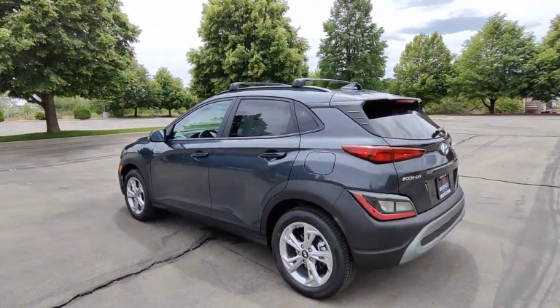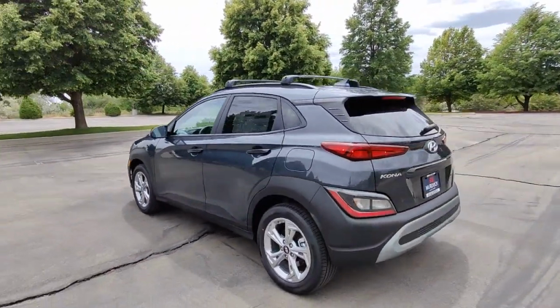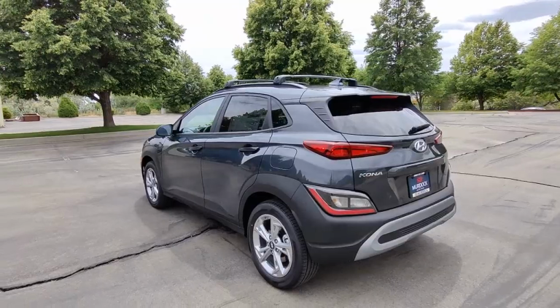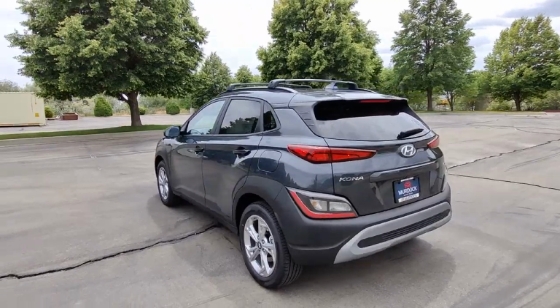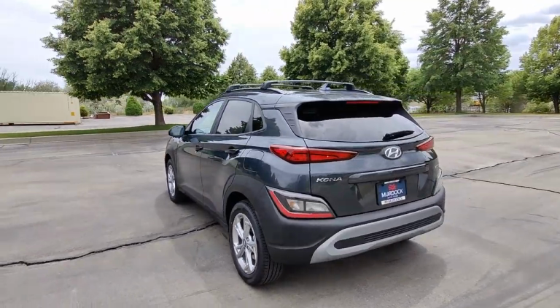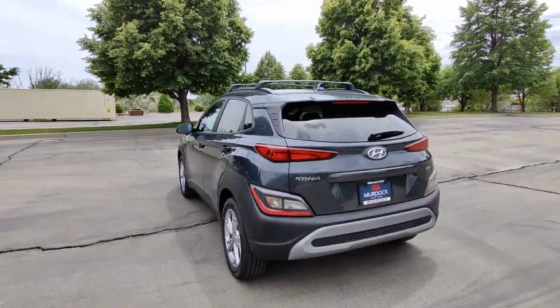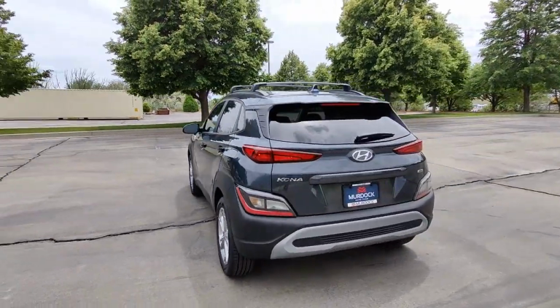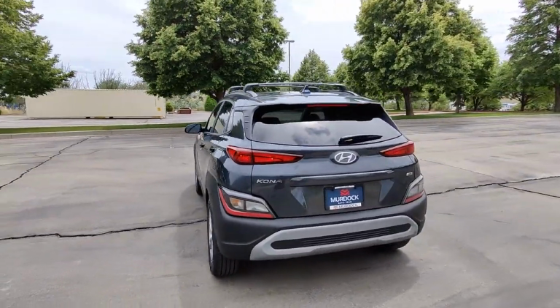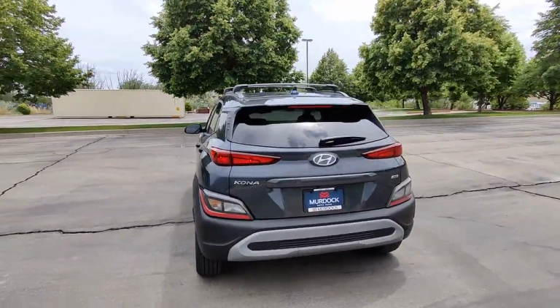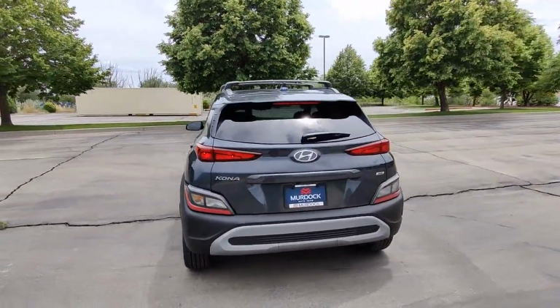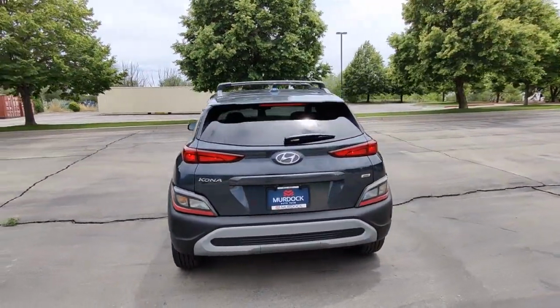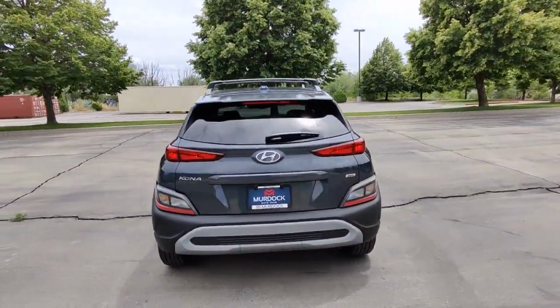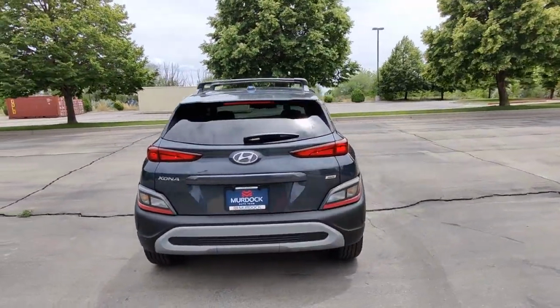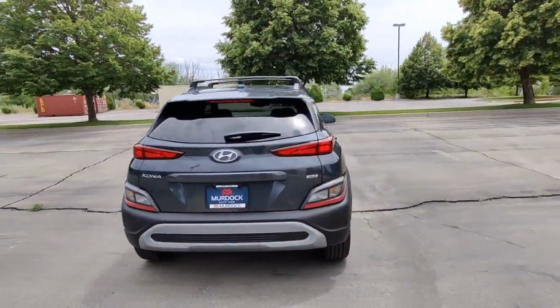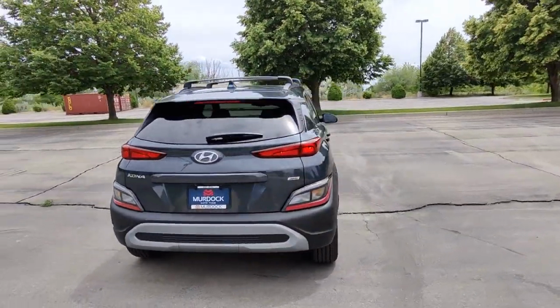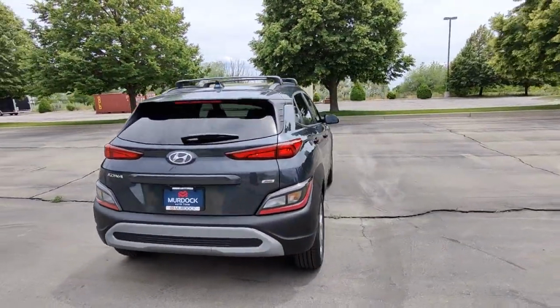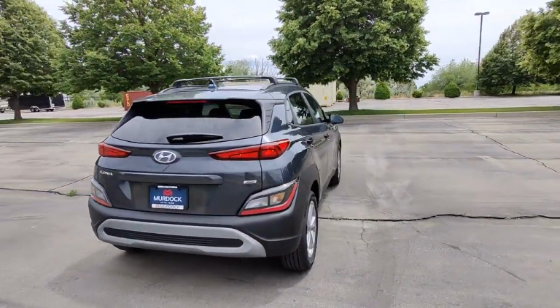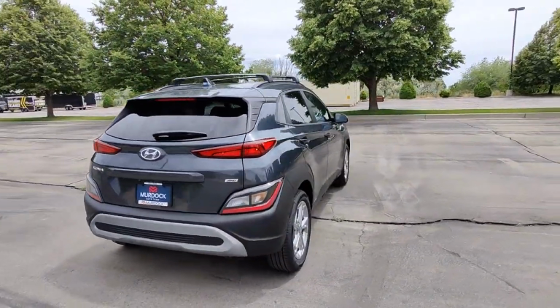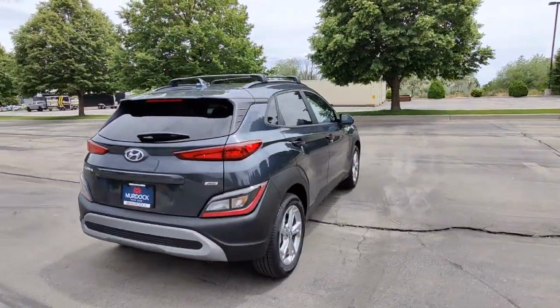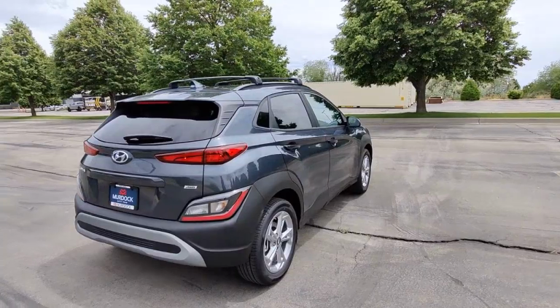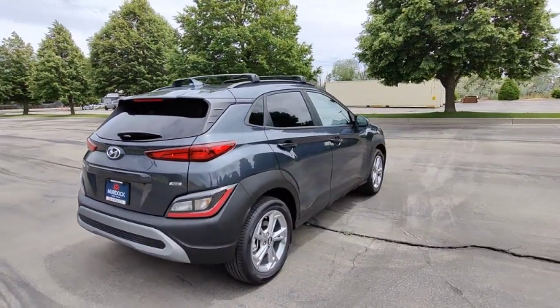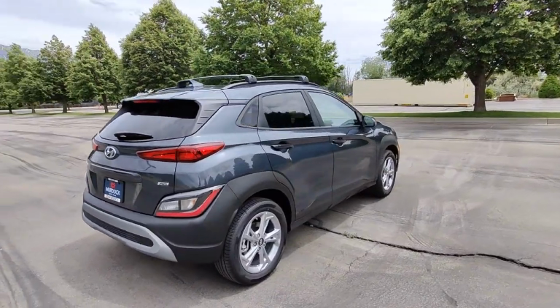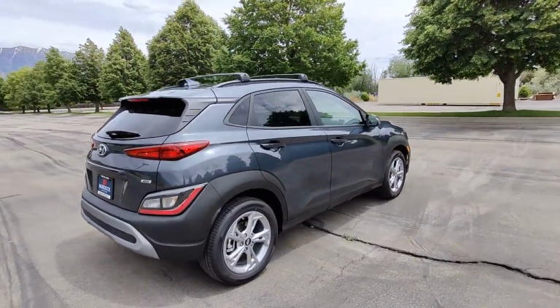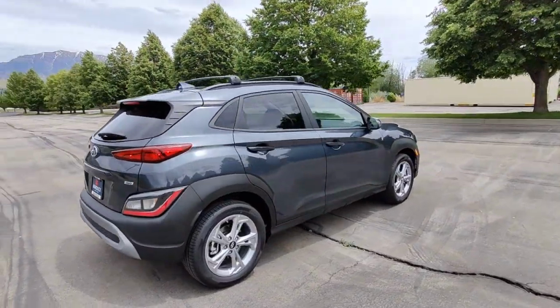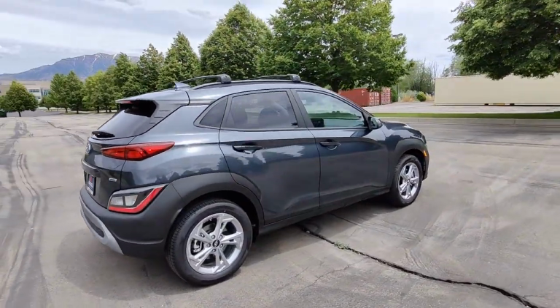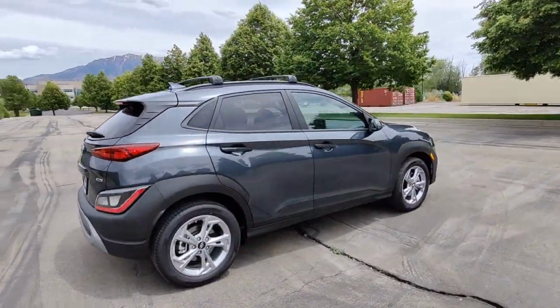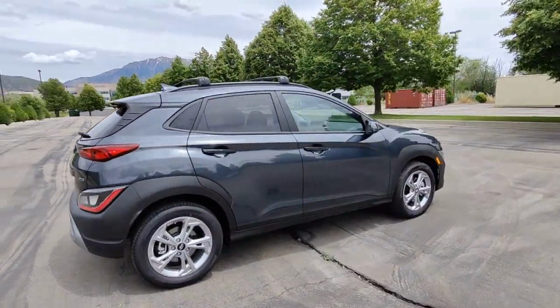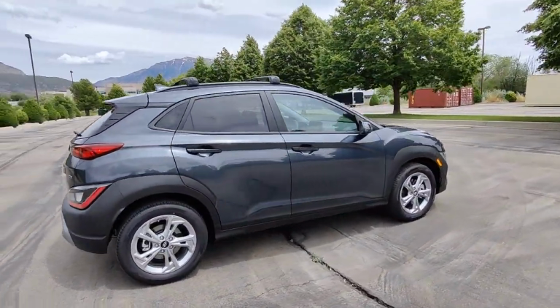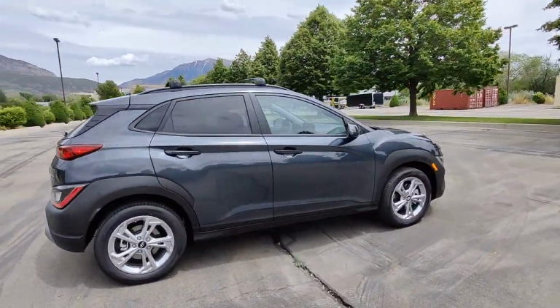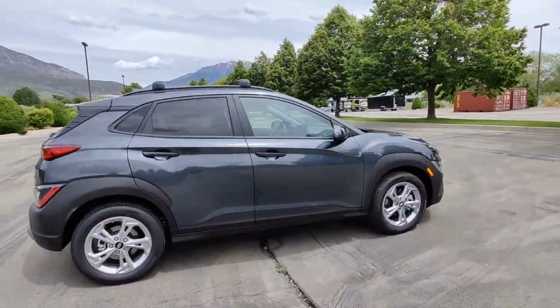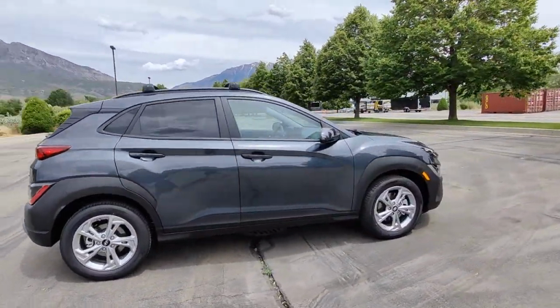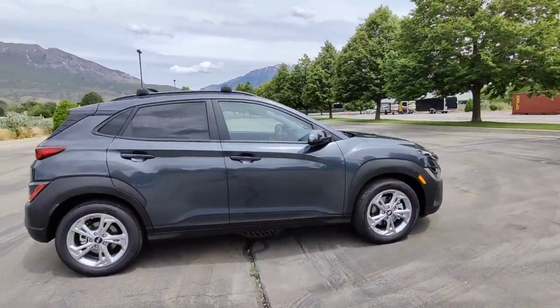This subcompact crossover SUV prioritizes enjoyment thanks to easy touchscreen infotainment, tech-savvy amenities, a comfortable cabin, and spirited handling.